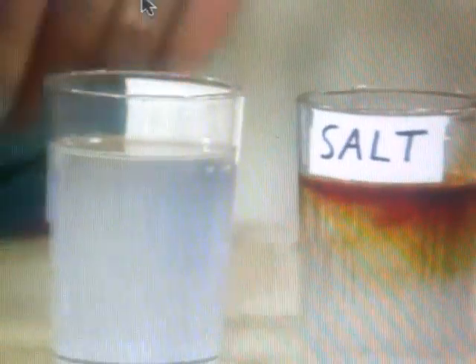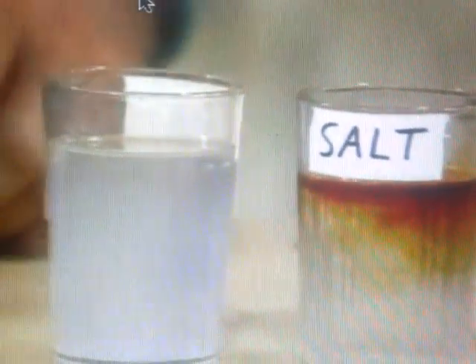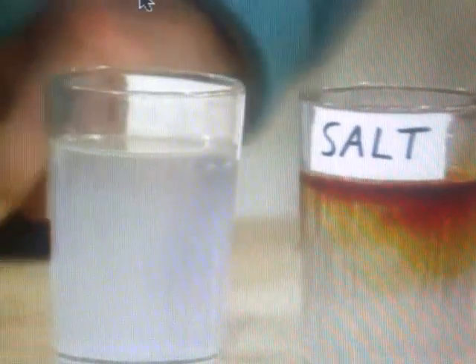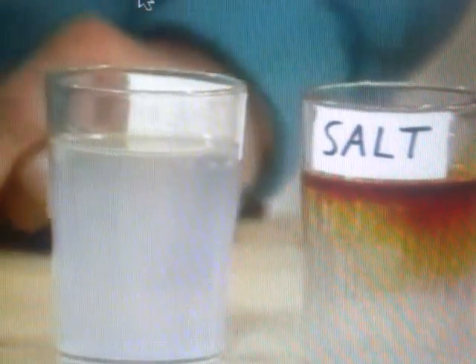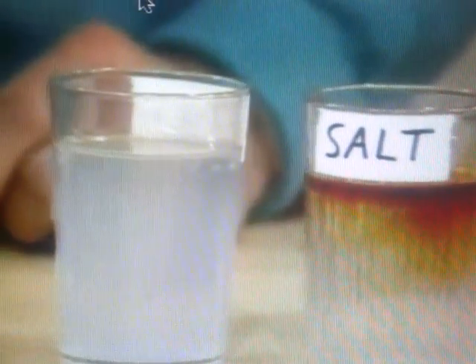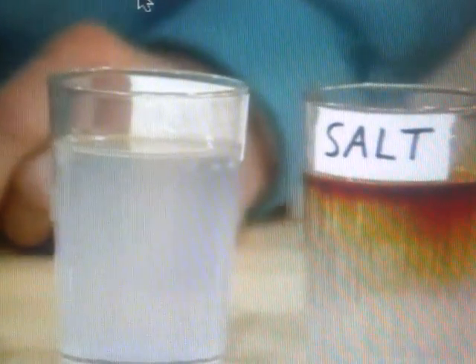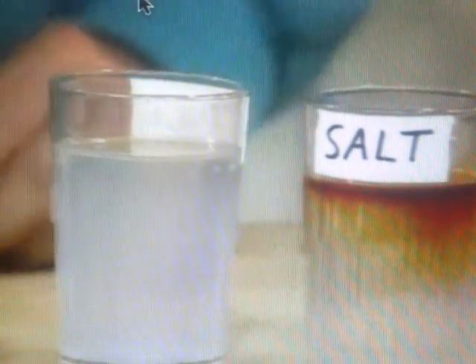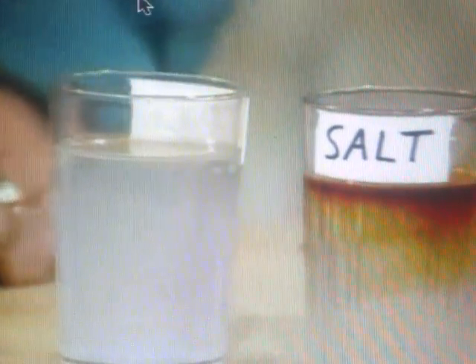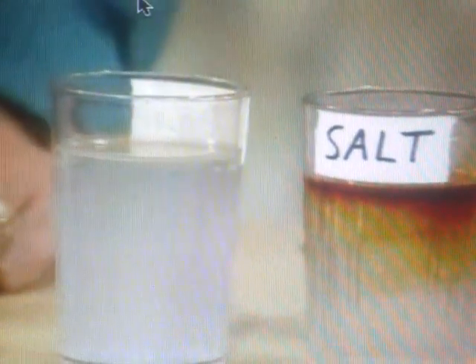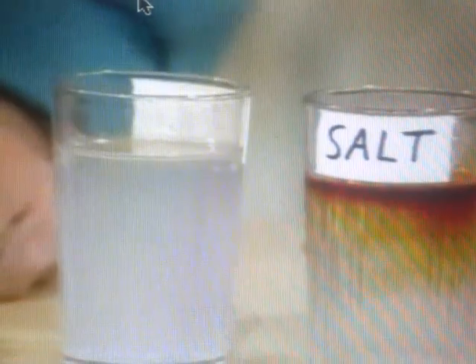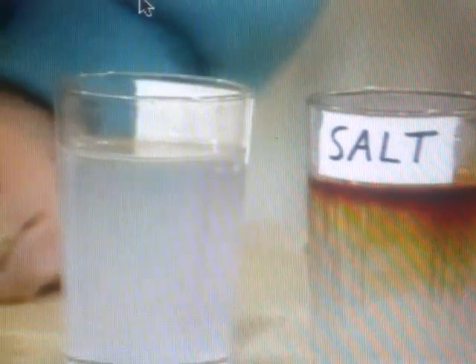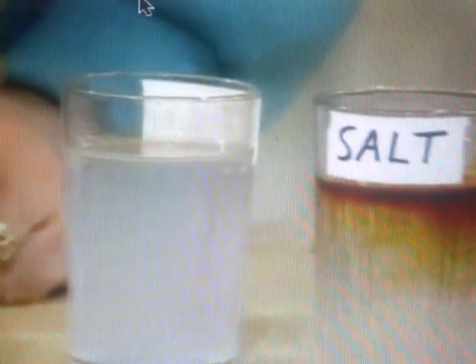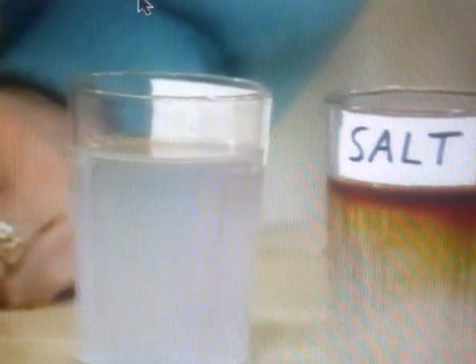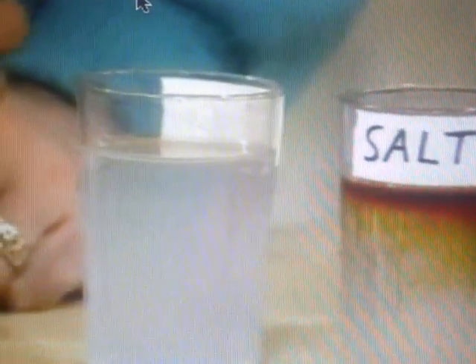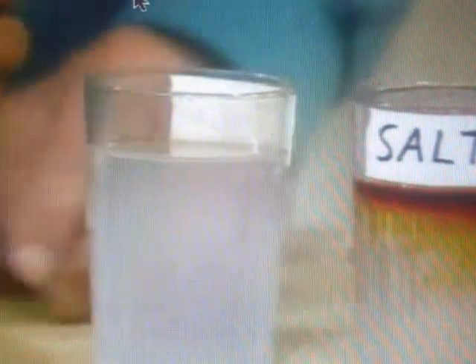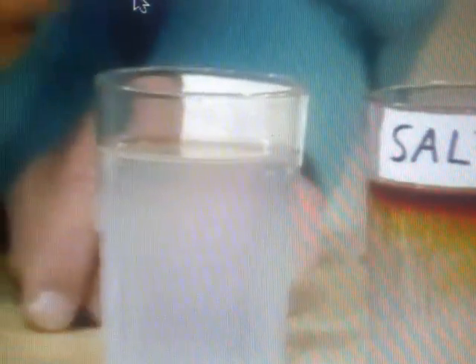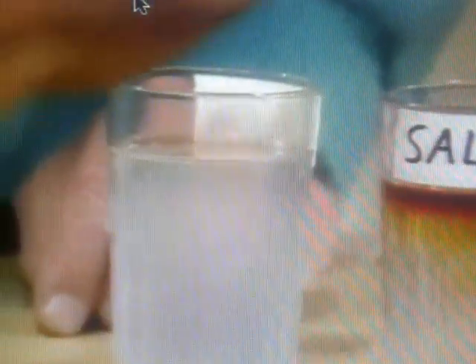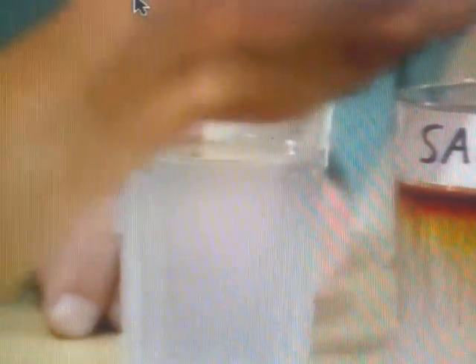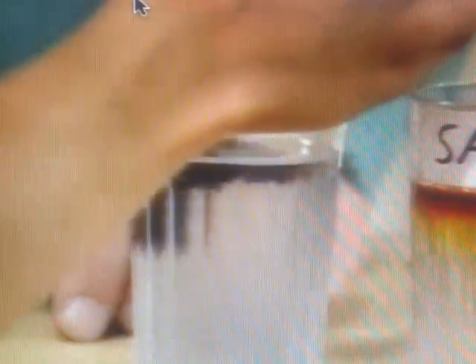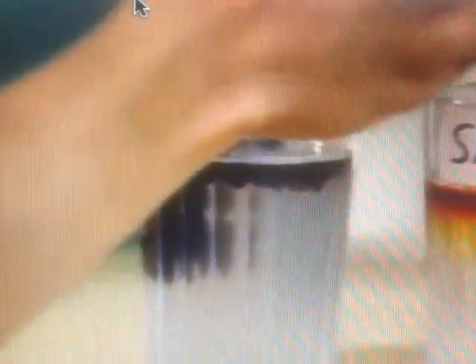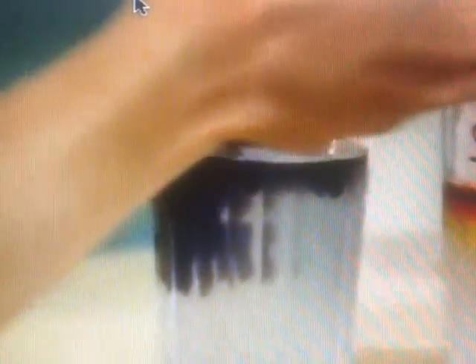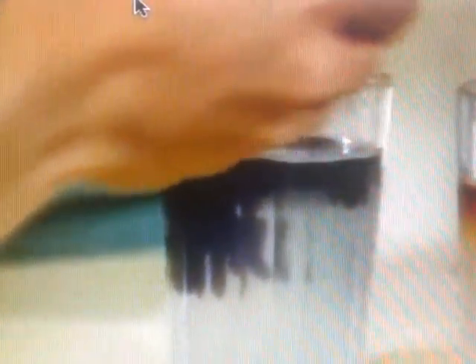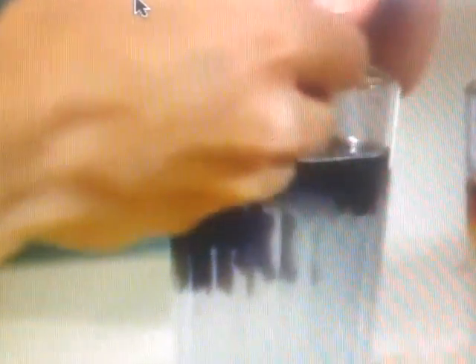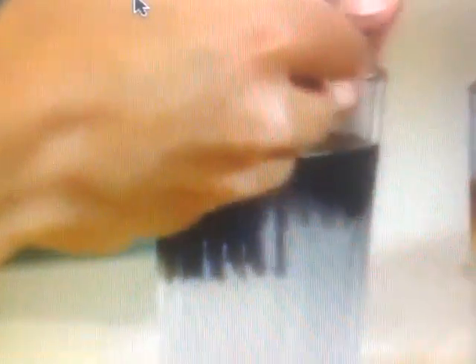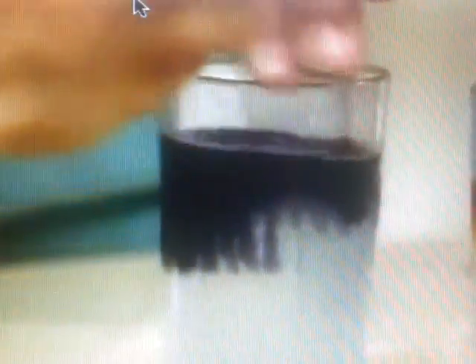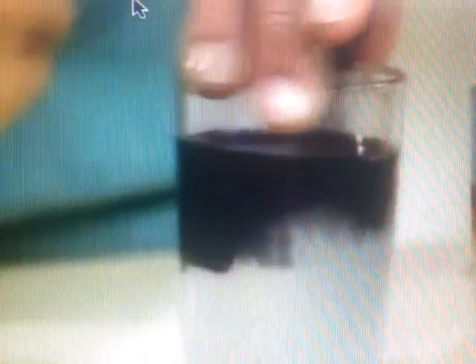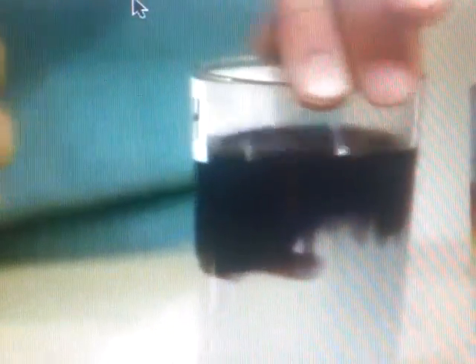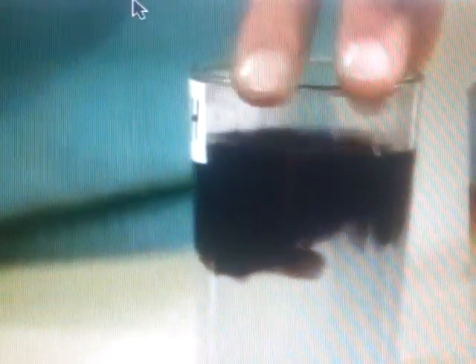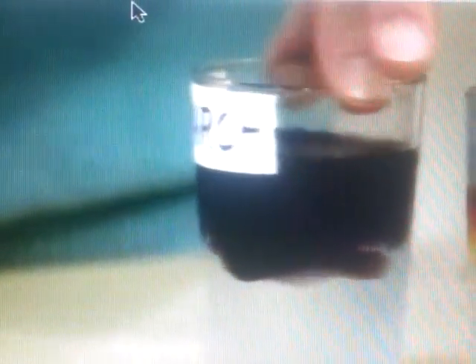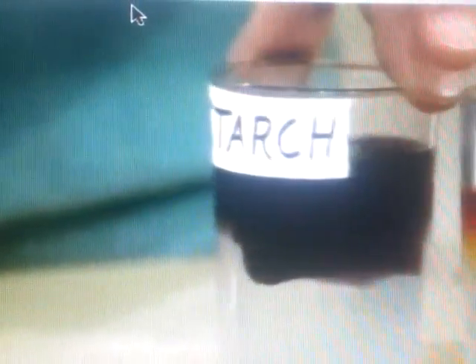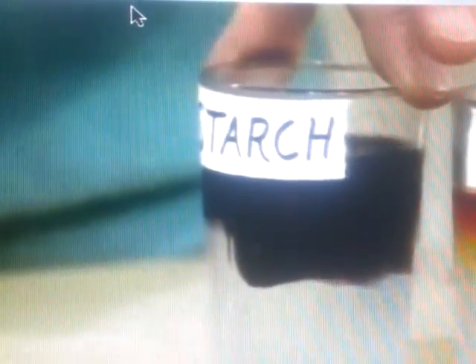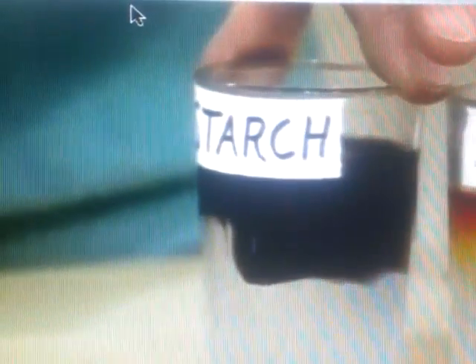So I think this one should be starch, and it should then turn blue-black. Yeah, there it goes. It's starch, all right.